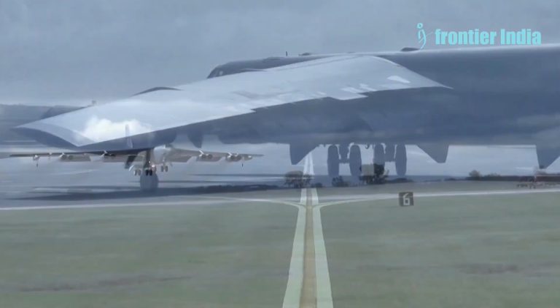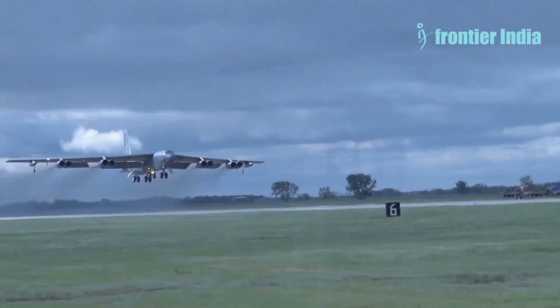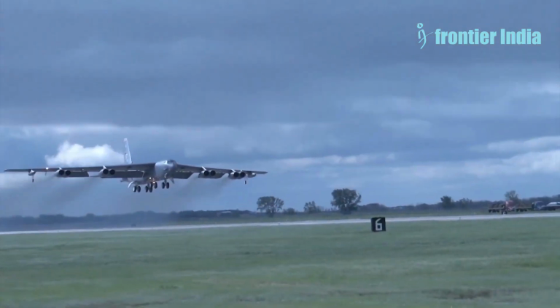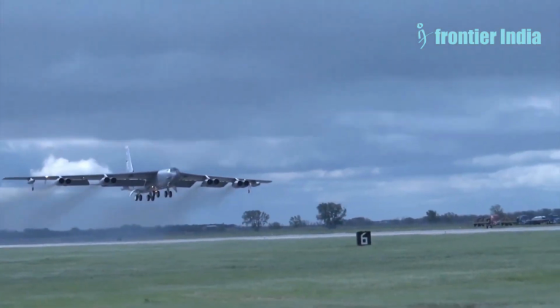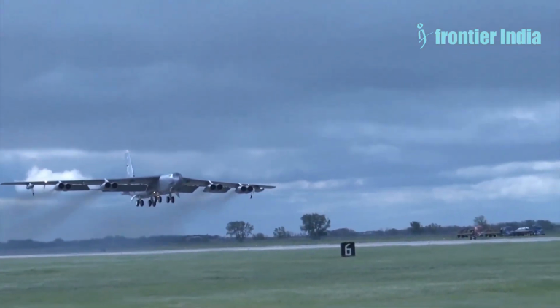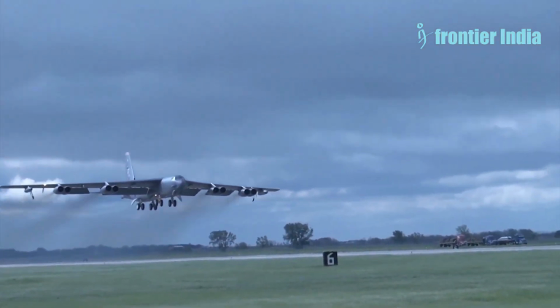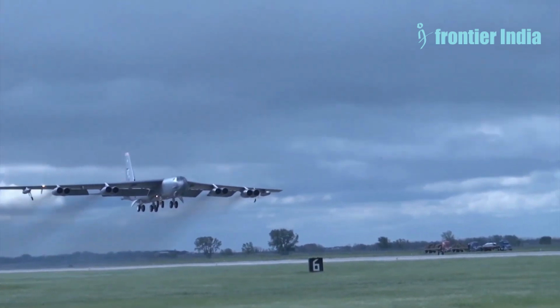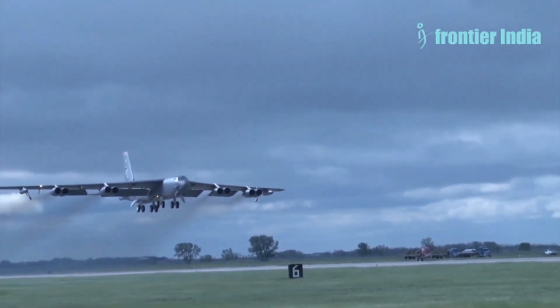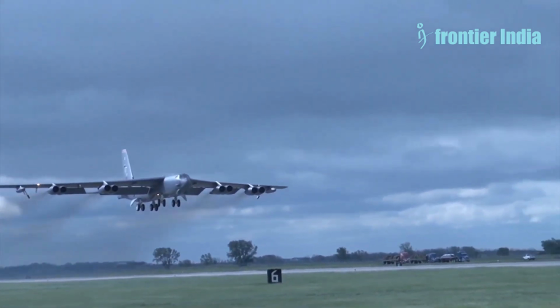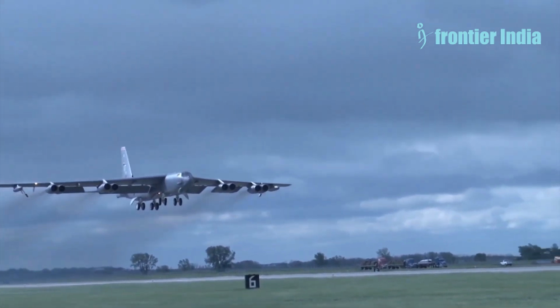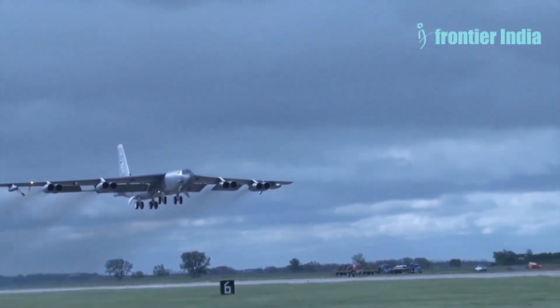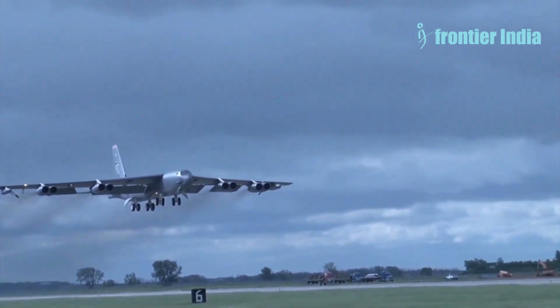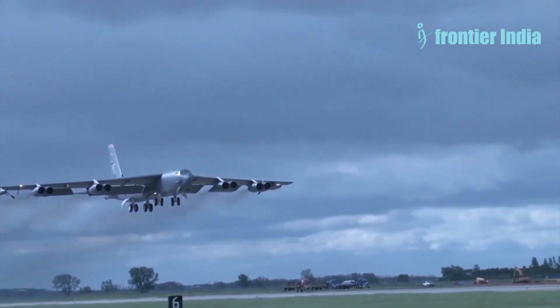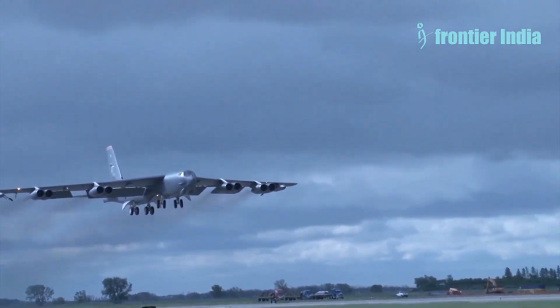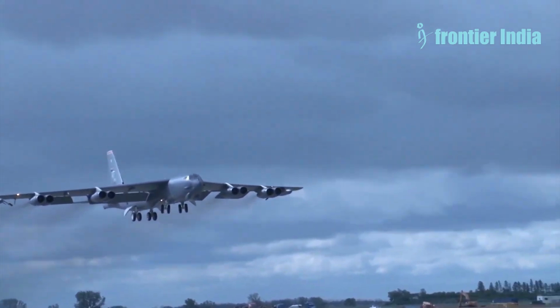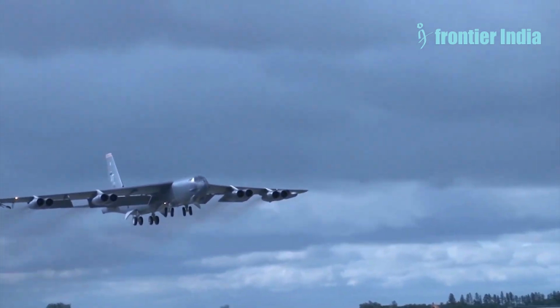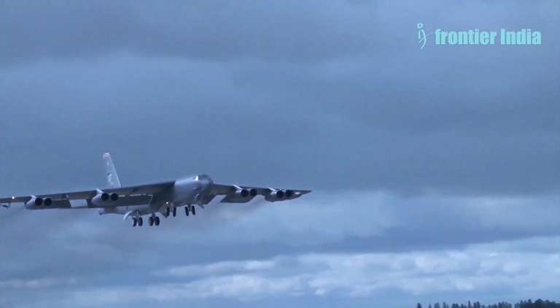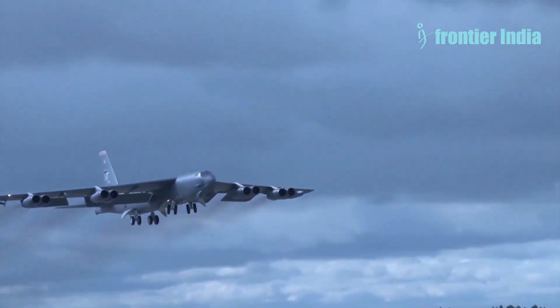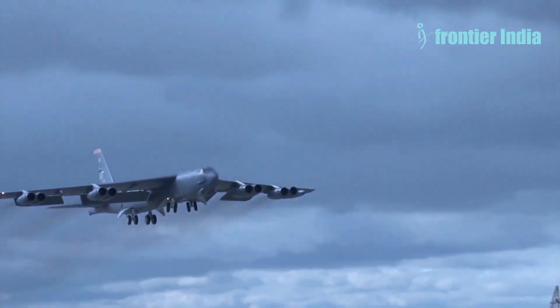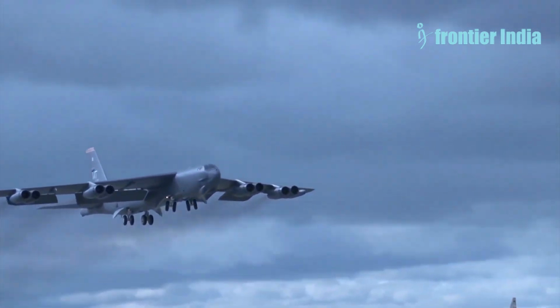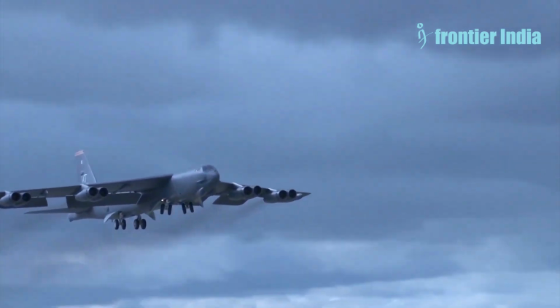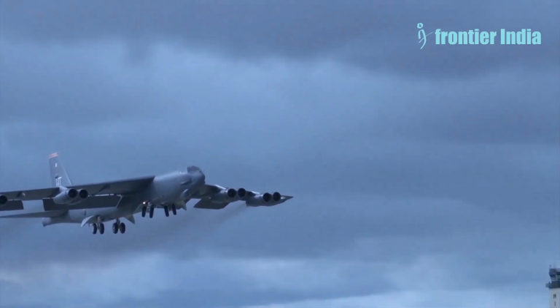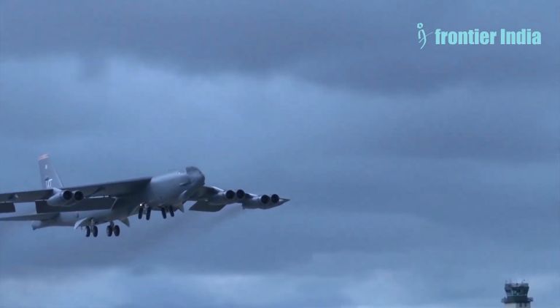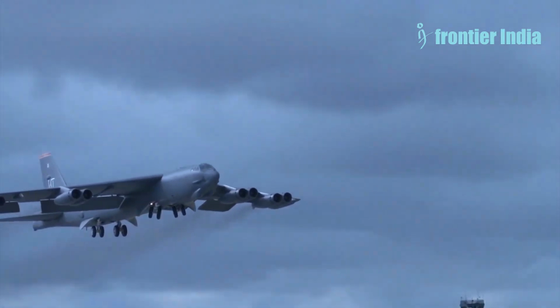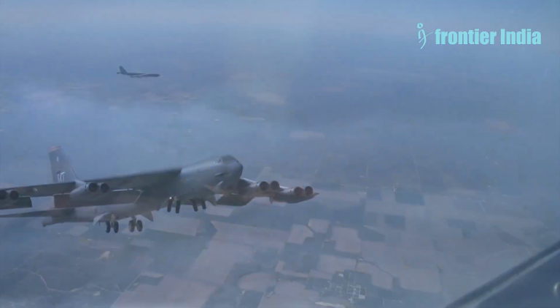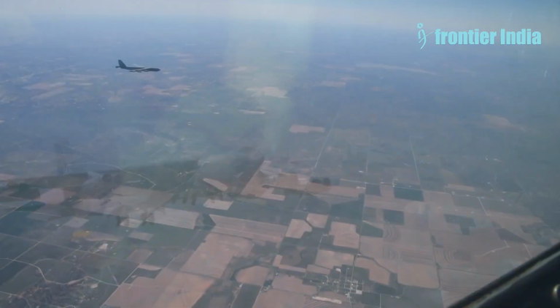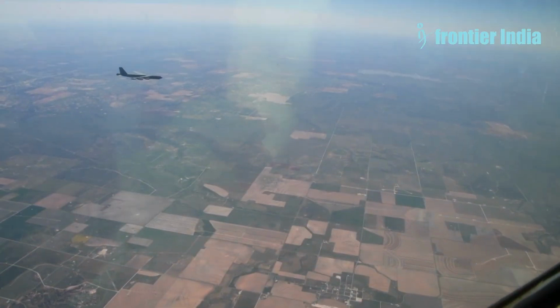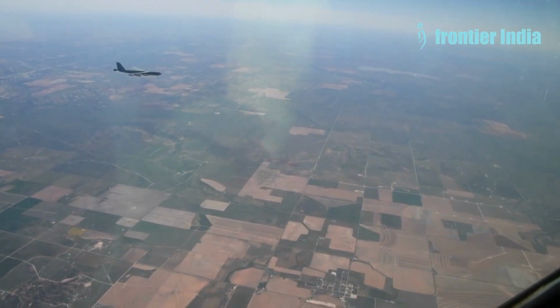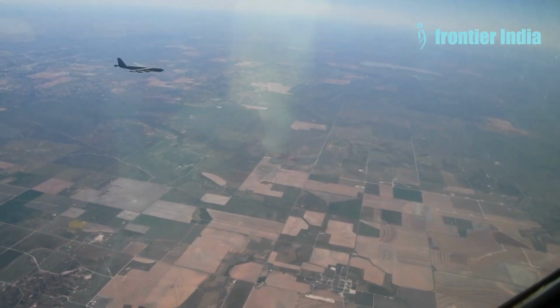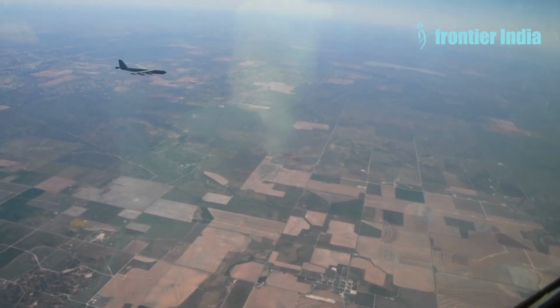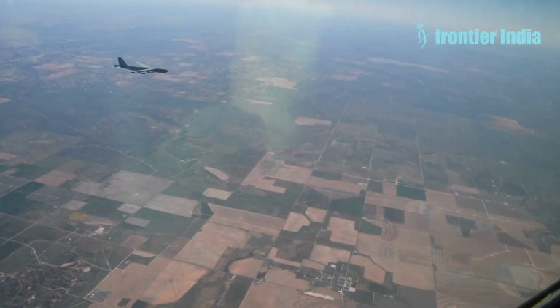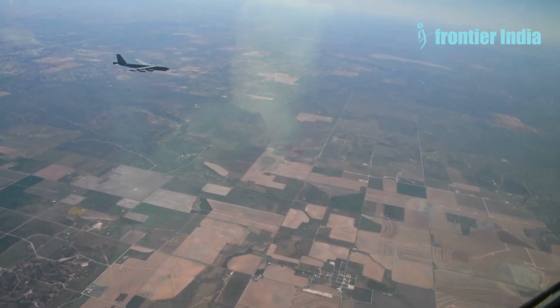It's worth noting that Boeing delivered the B-52 strategic bombers to the US Air Force up until 1962. Currently, the US Air Force has 76 of these aircraft in service, with the youngest bomber being over 58 years old.